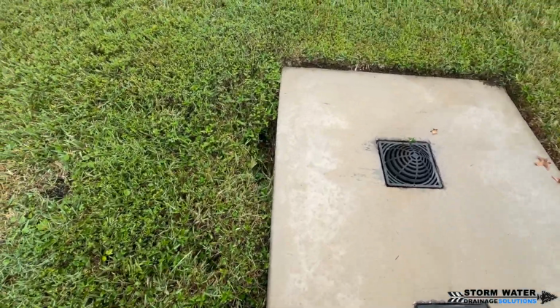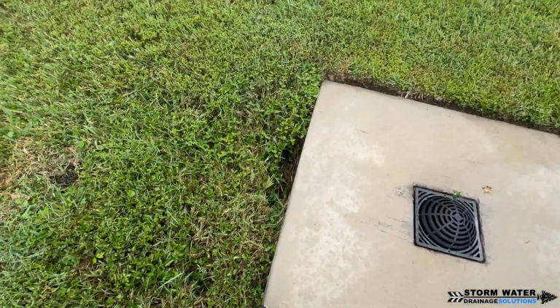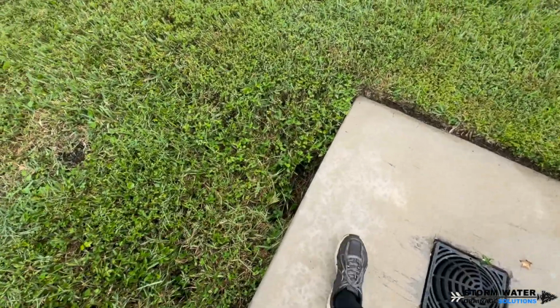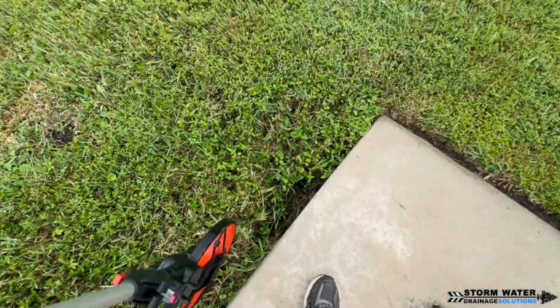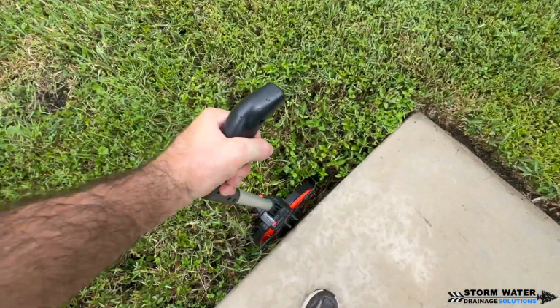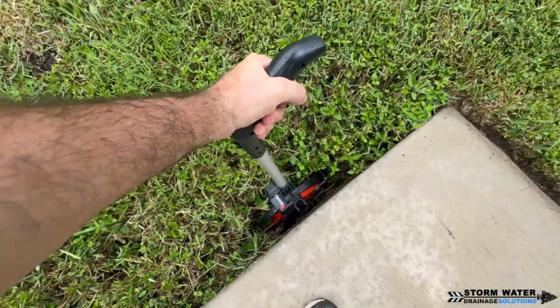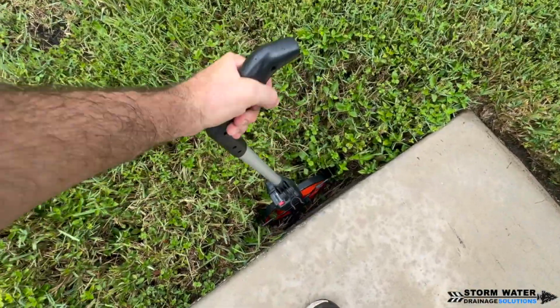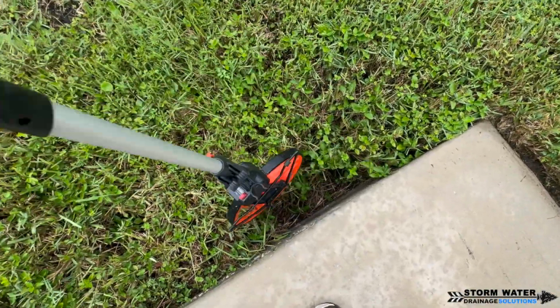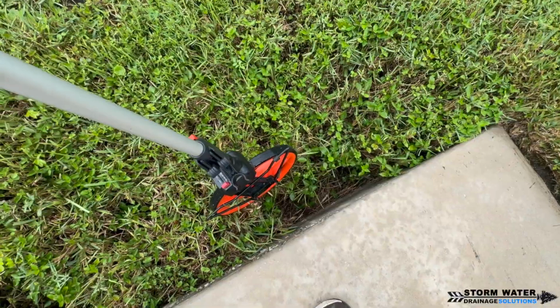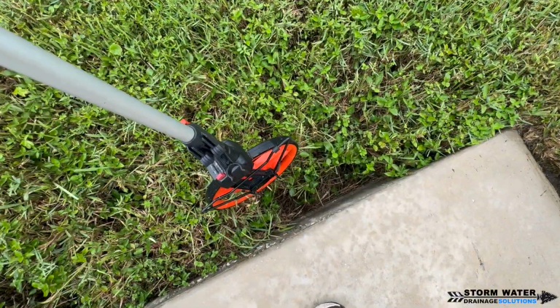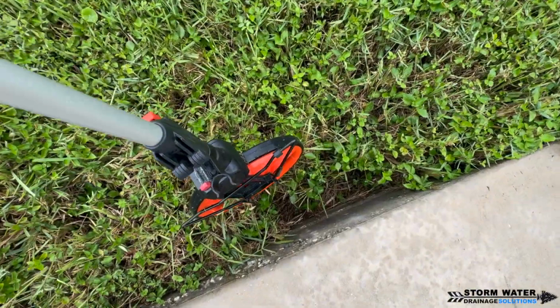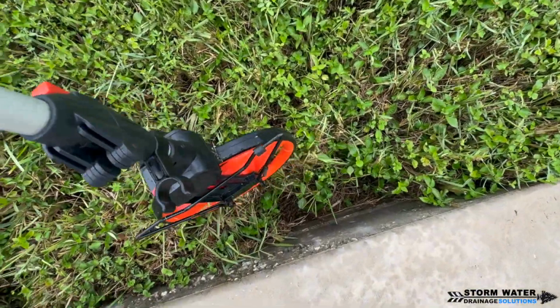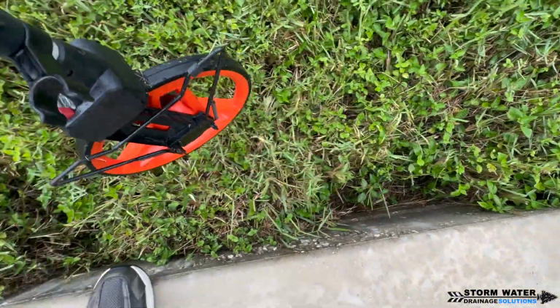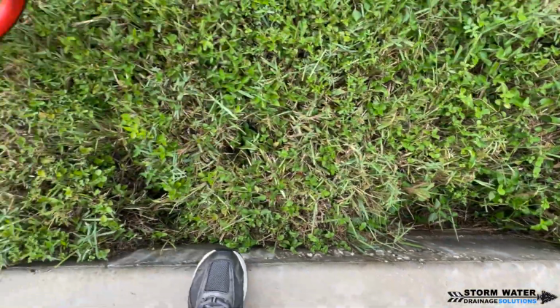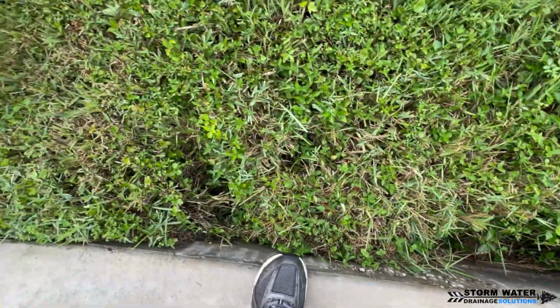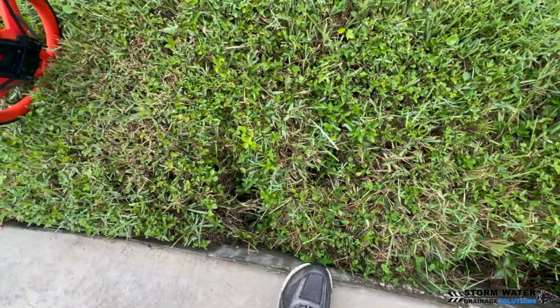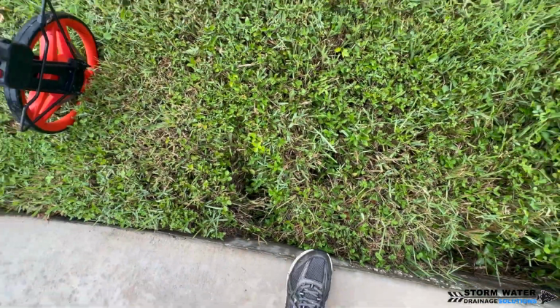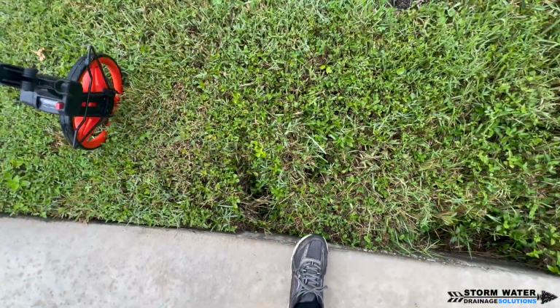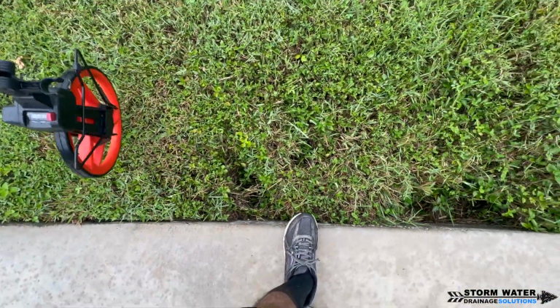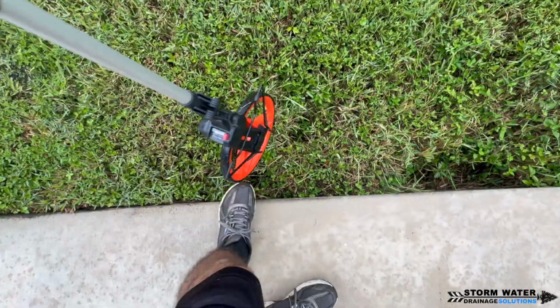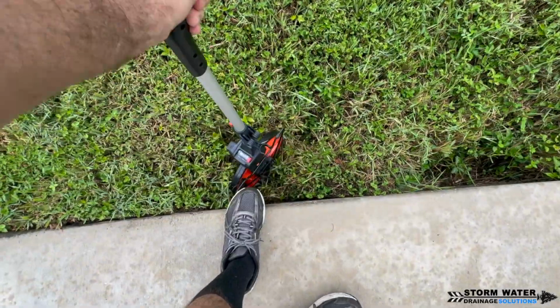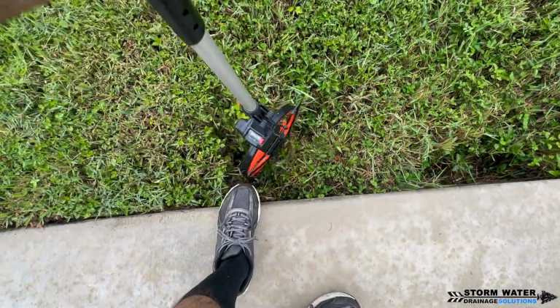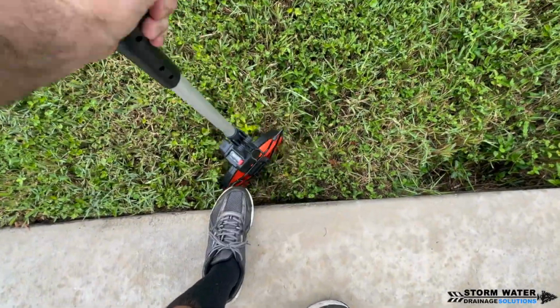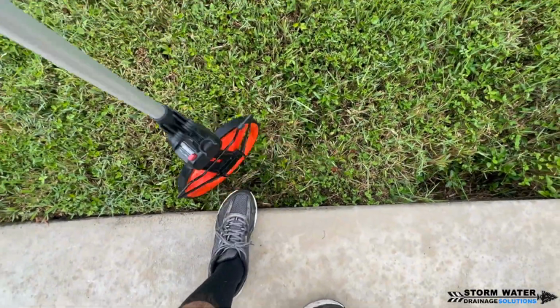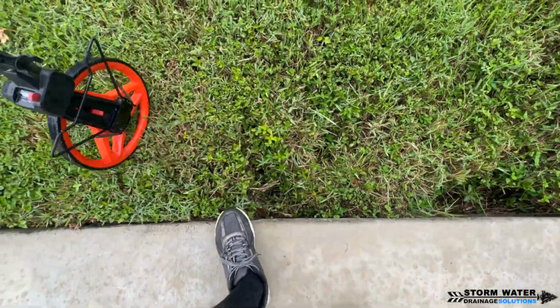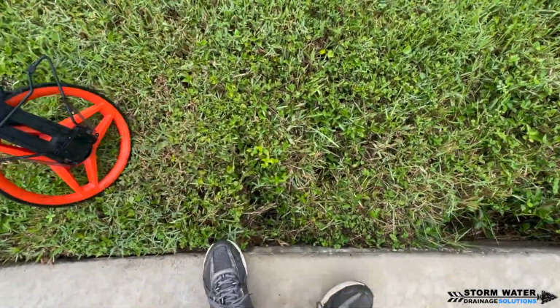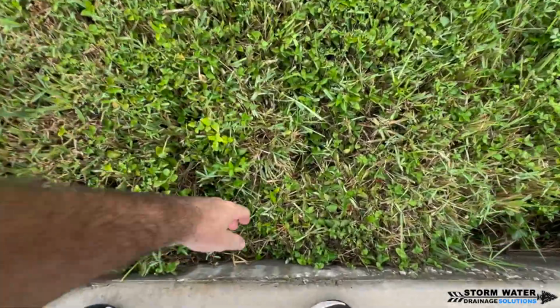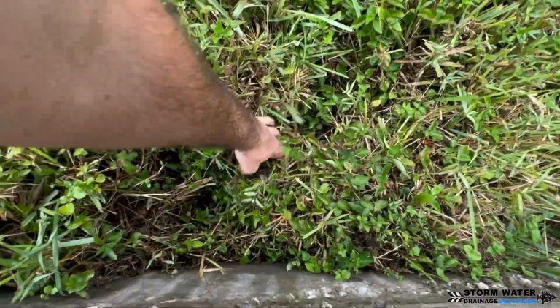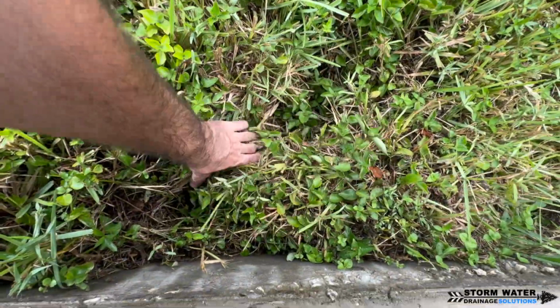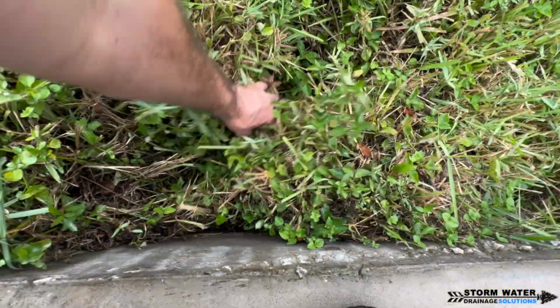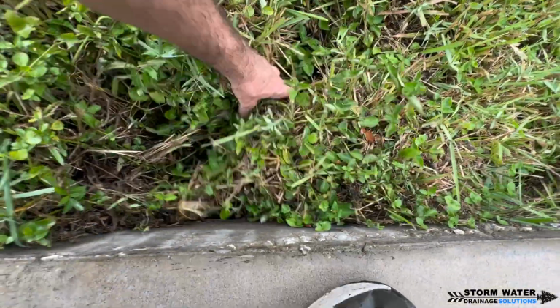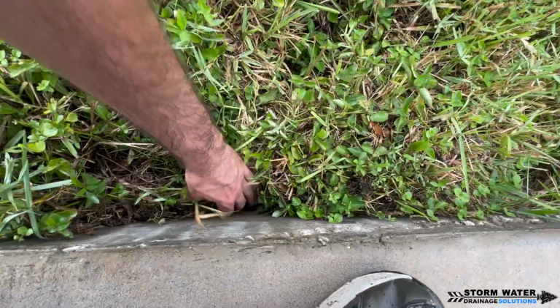These drains were put in because this area in the driveway turns into a pond every time it rains, and these drains are tied into an 18-inch dual wall culvert pipe that runs and discharges to a stream.